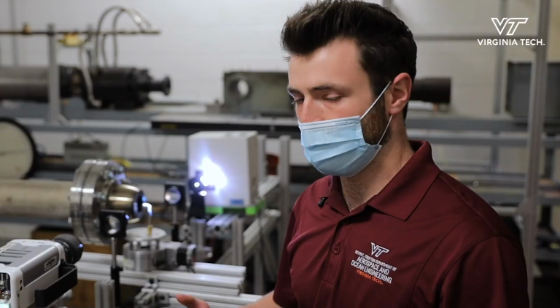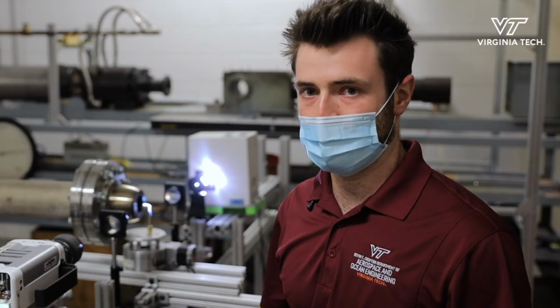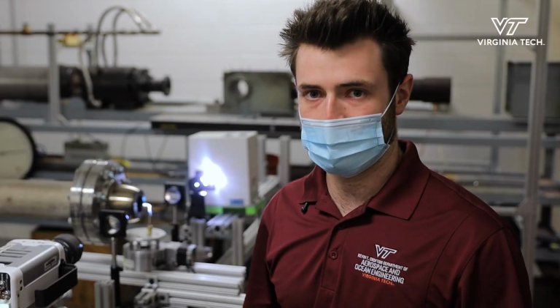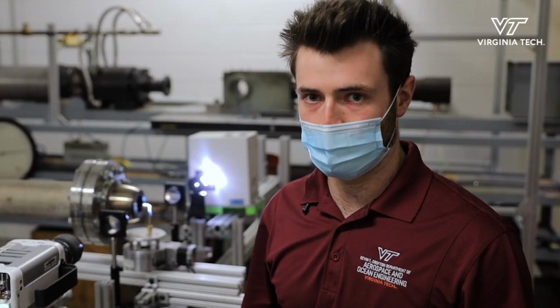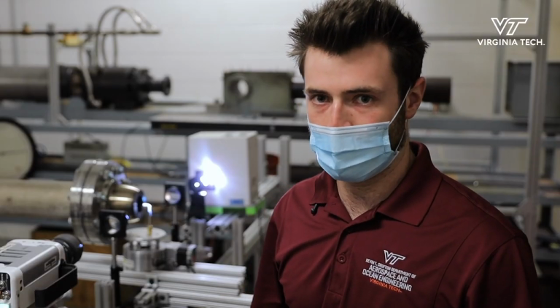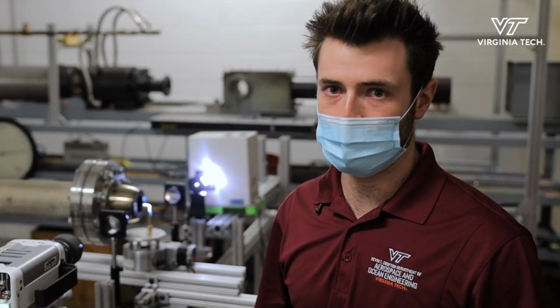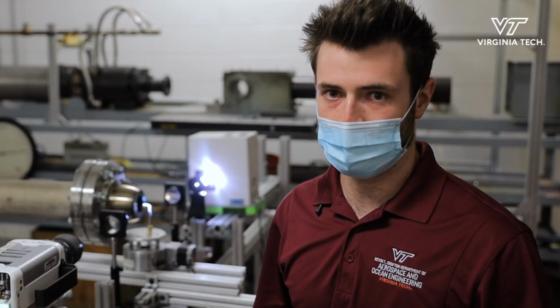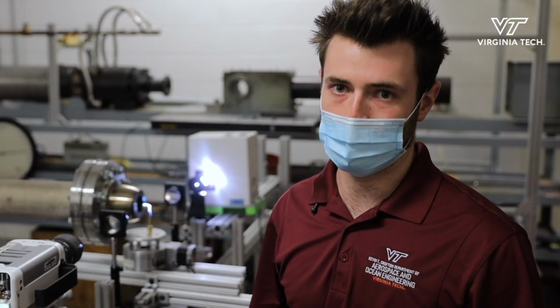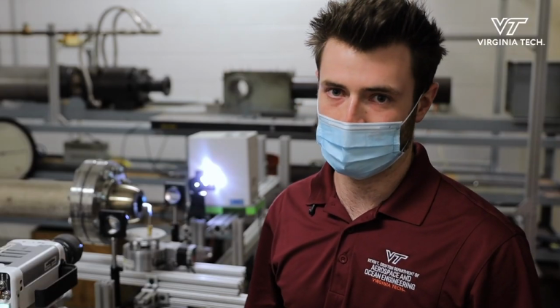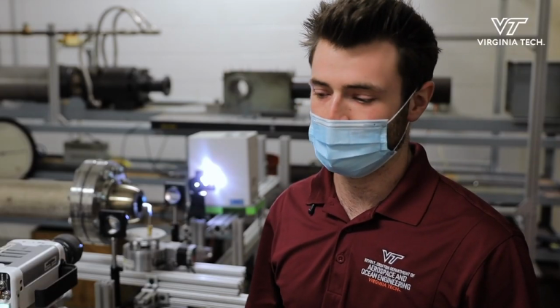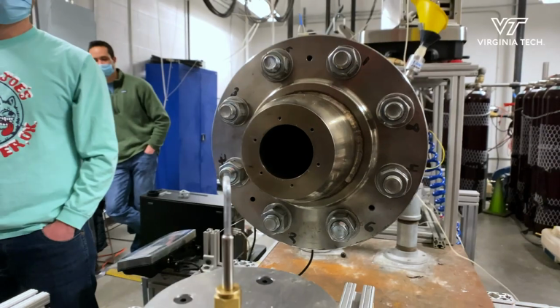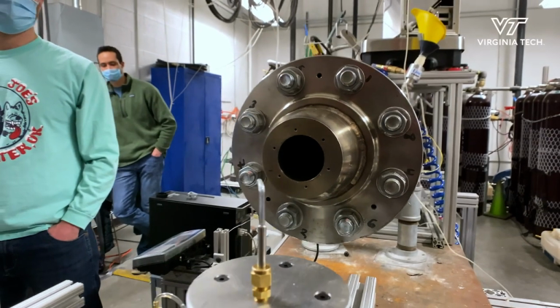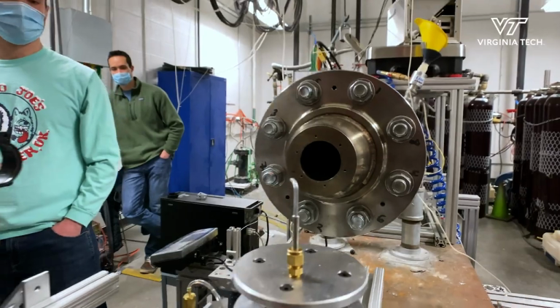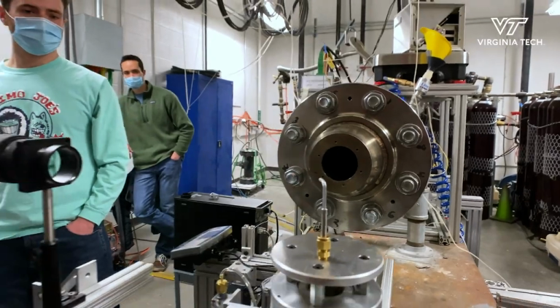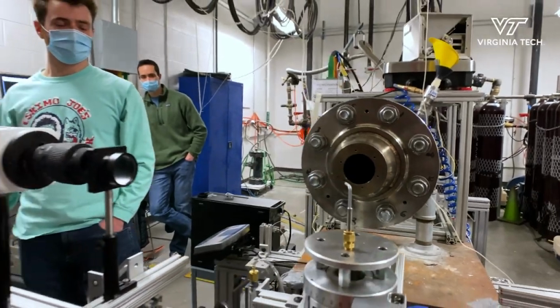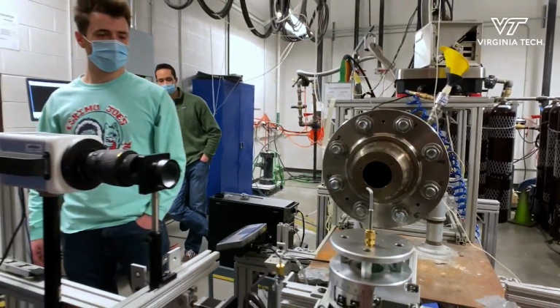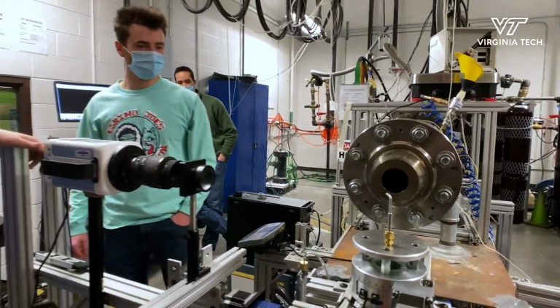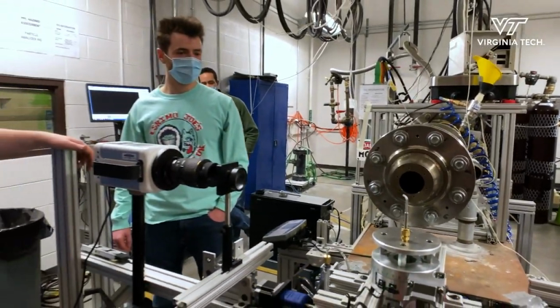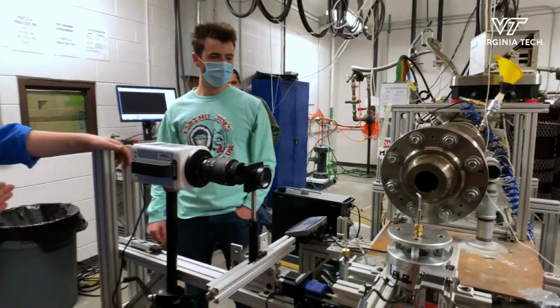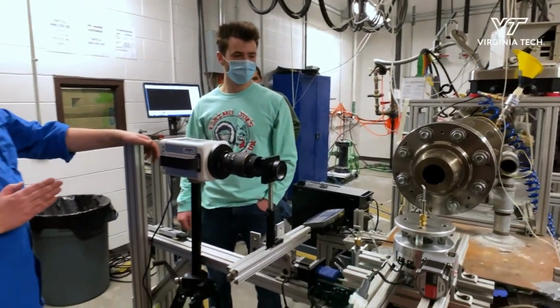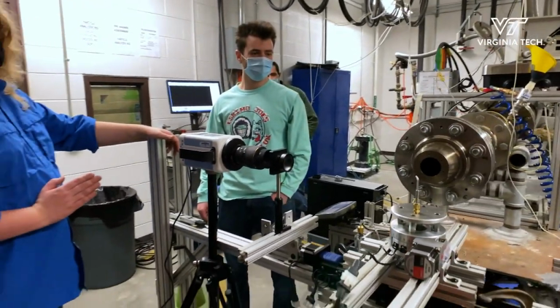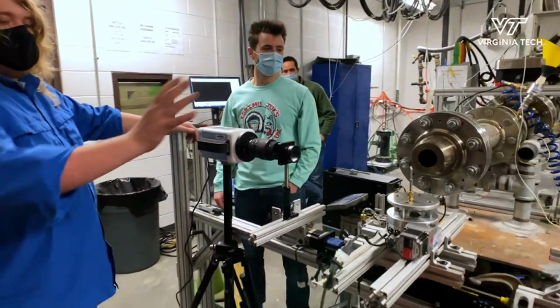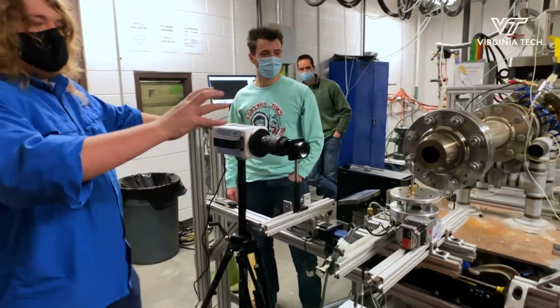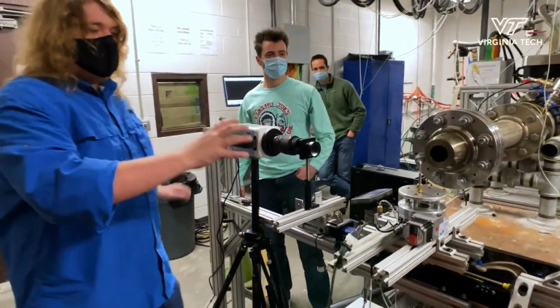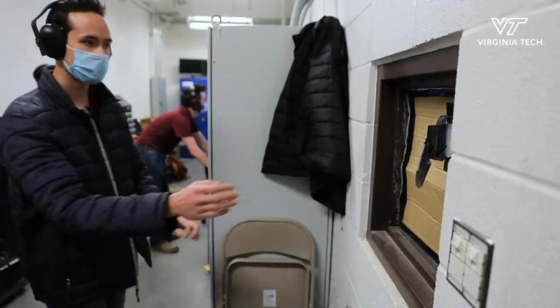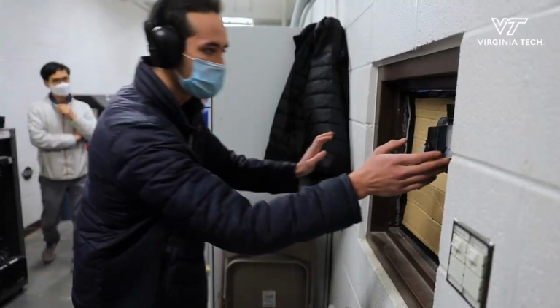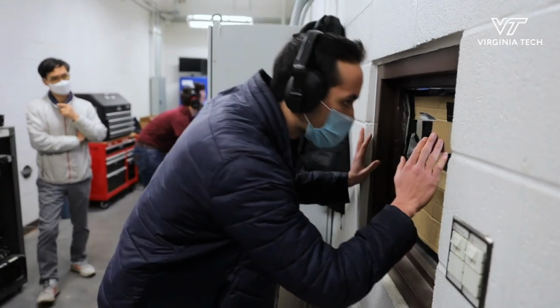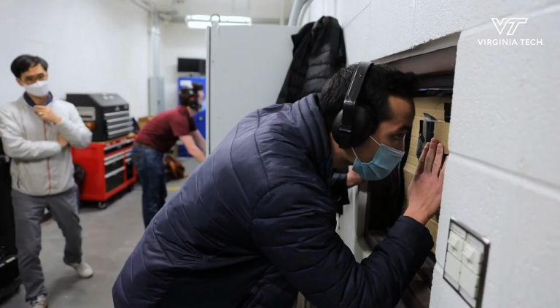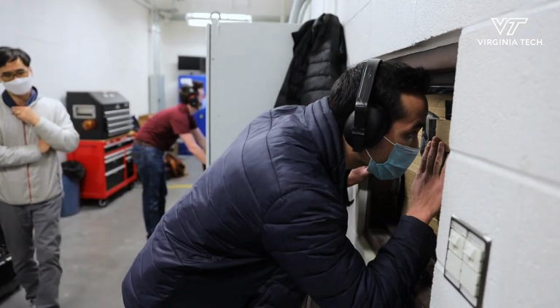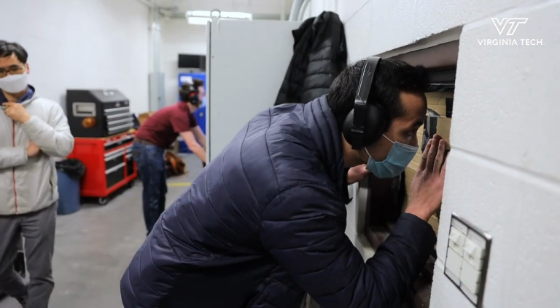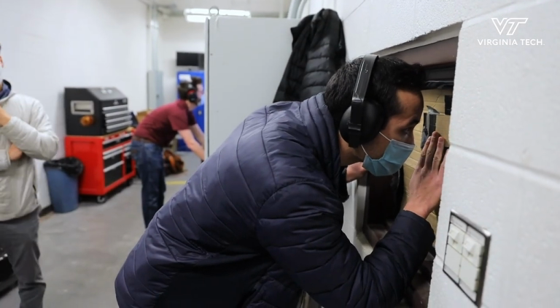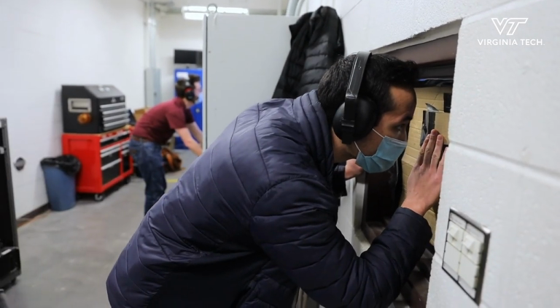We know how to digest the data. We know how to use the data the probe is giving us to make distinctions and come to conclusions on what the sand is doing inside the engine, because there's no clear way to see inside of an engine.